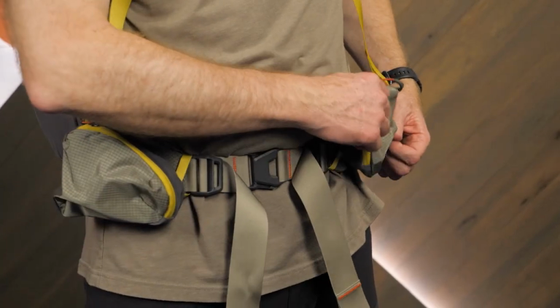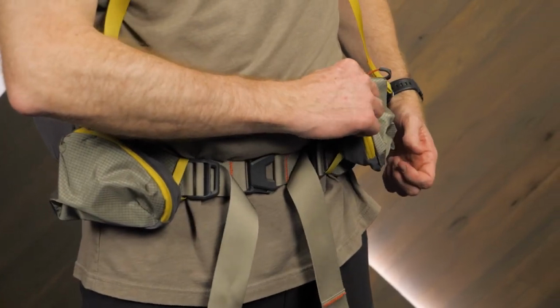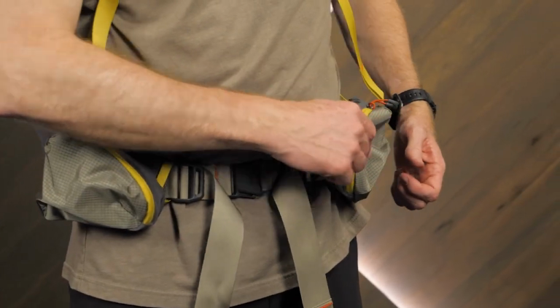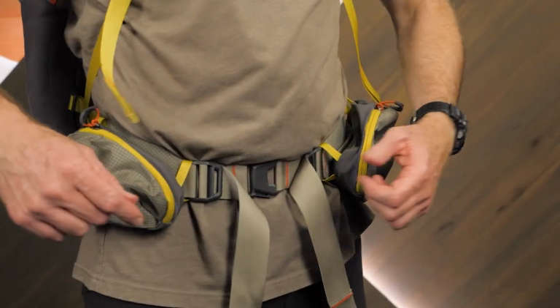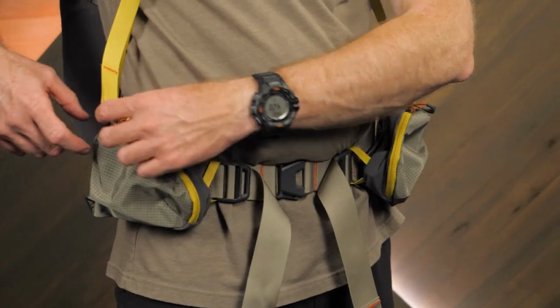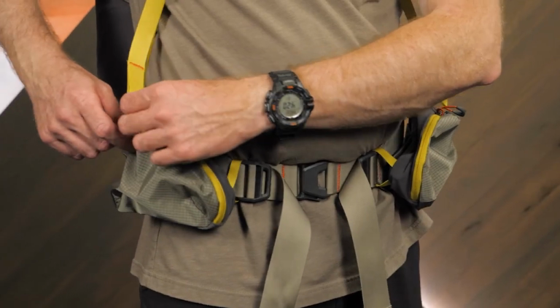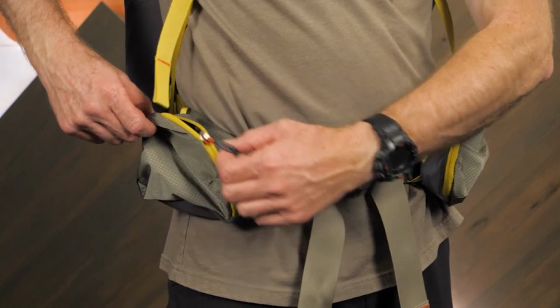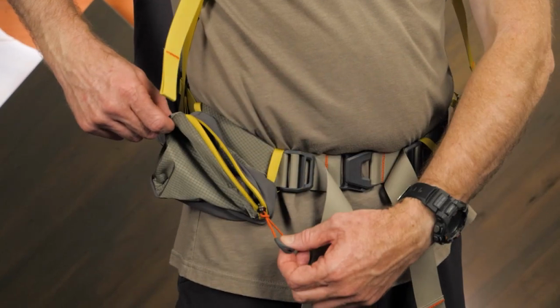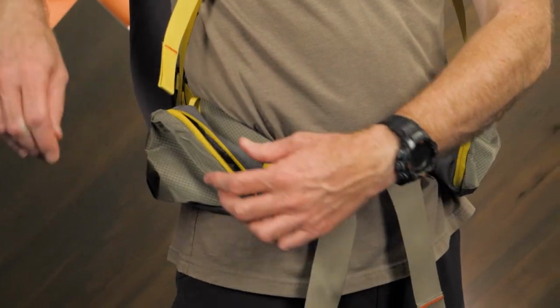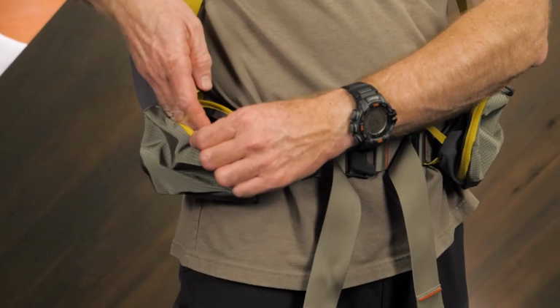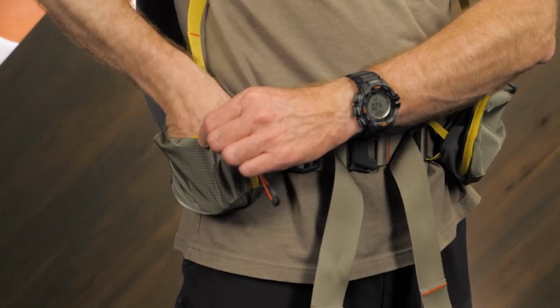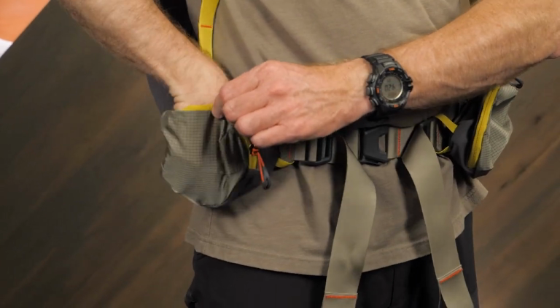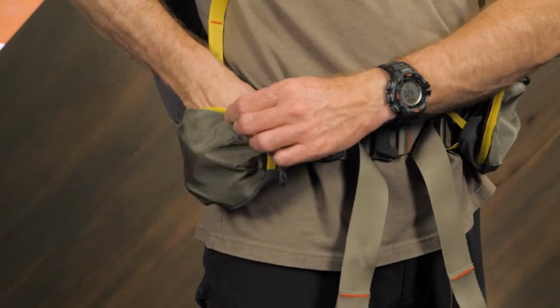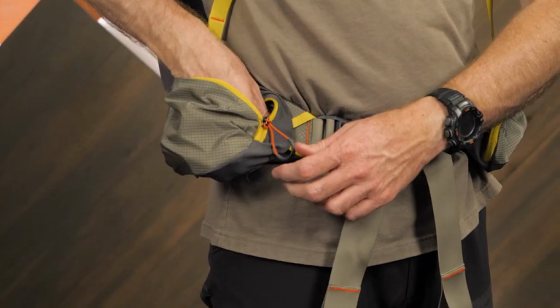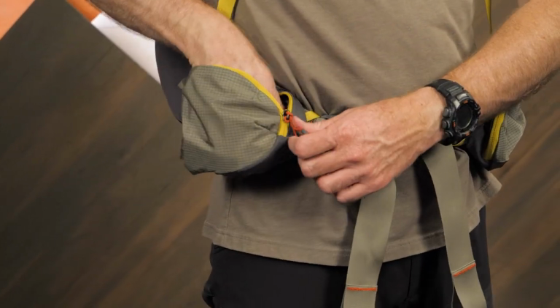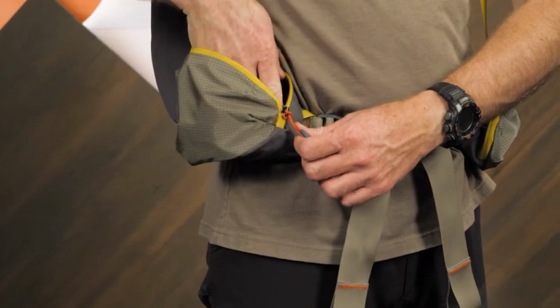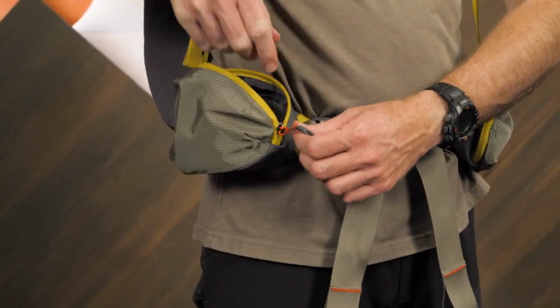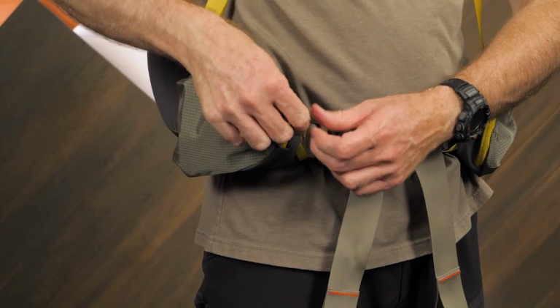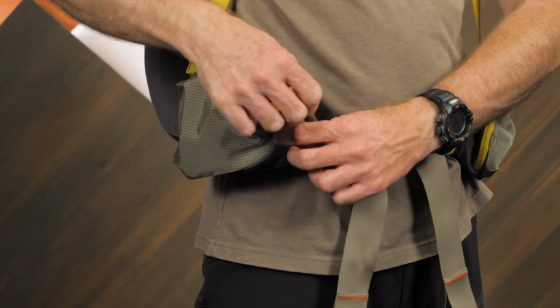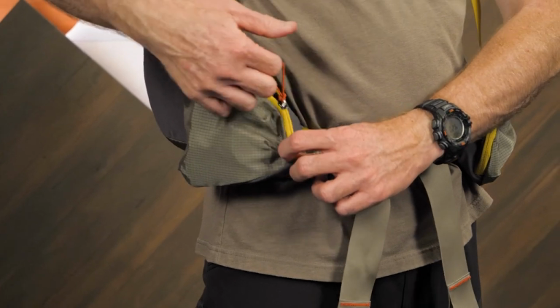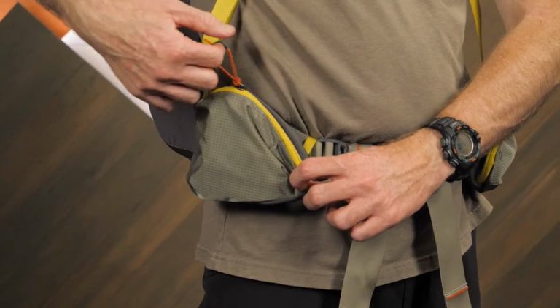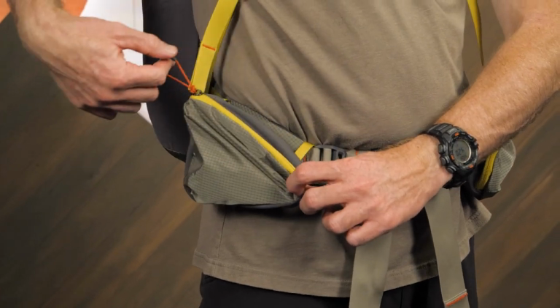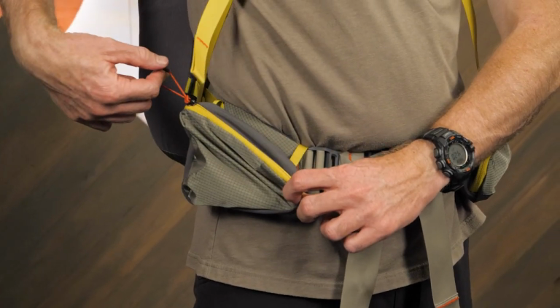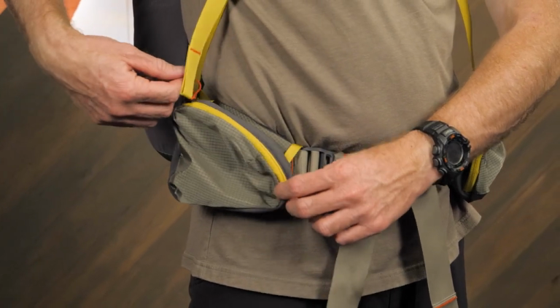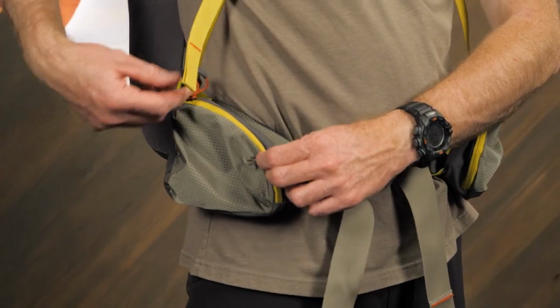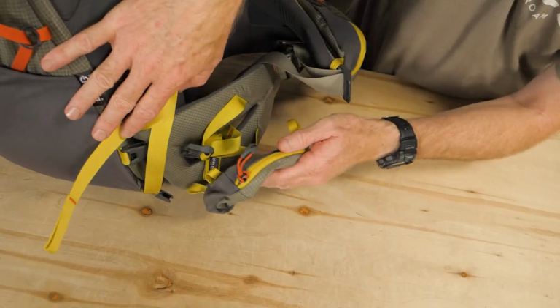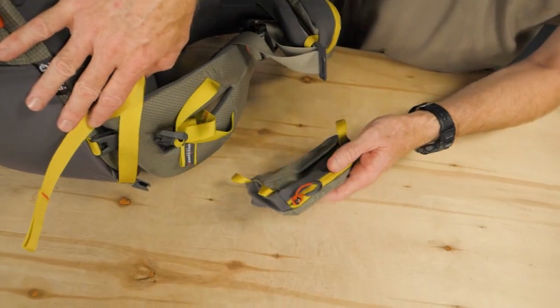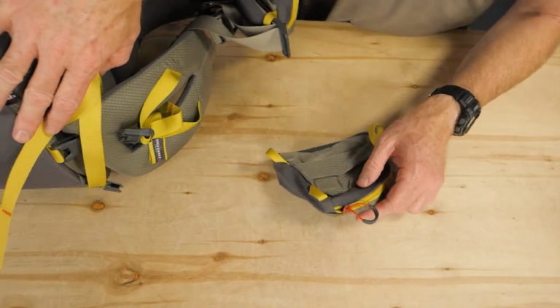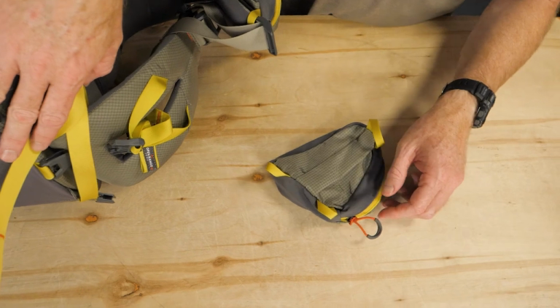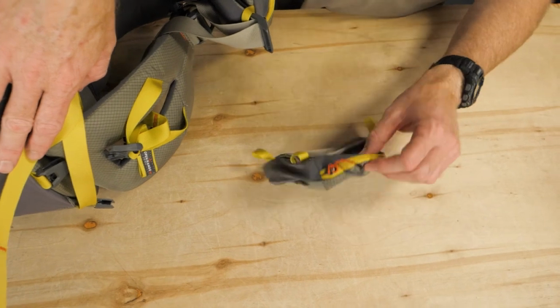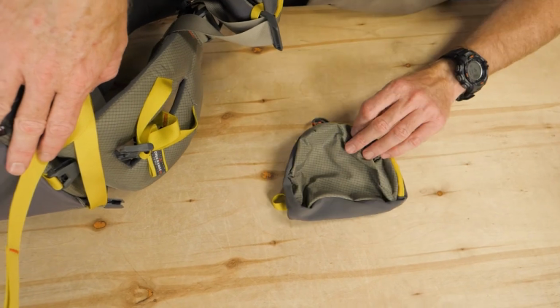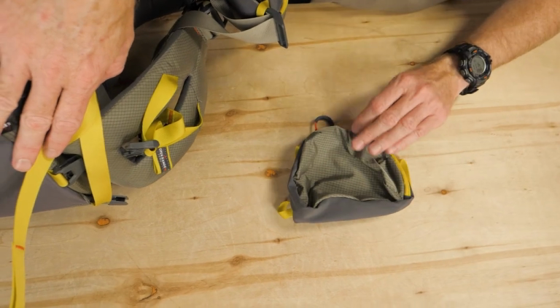Speaking of versatile pockets, the dual hip belt pockets are a great place for storing small stuff. Or not so small stuff, since each pocket has more than a liter and a half of space. If not needed, these pockets can be detached from the belt.